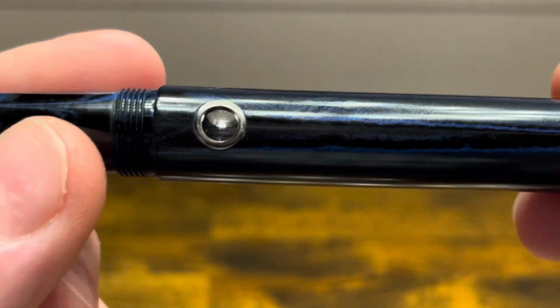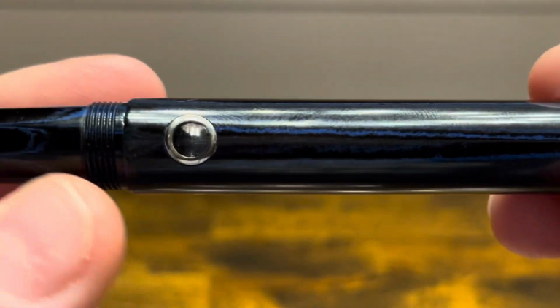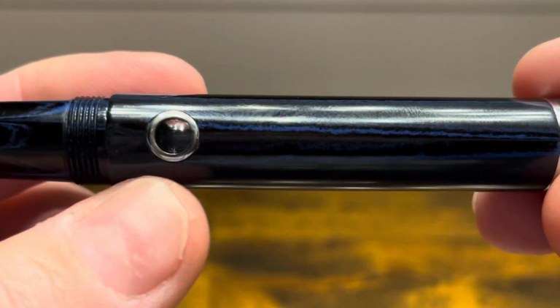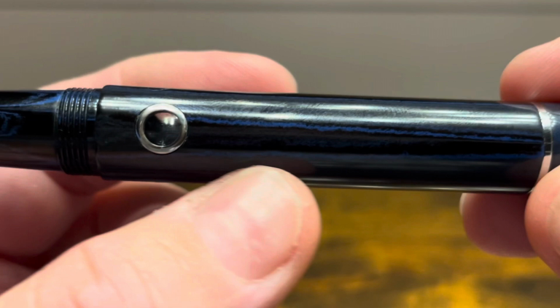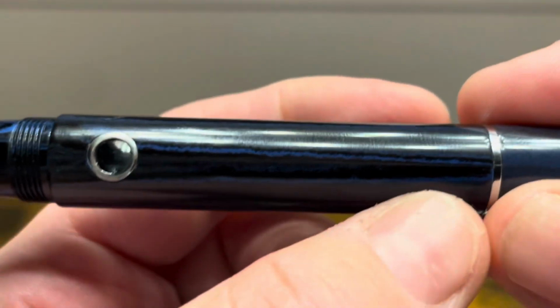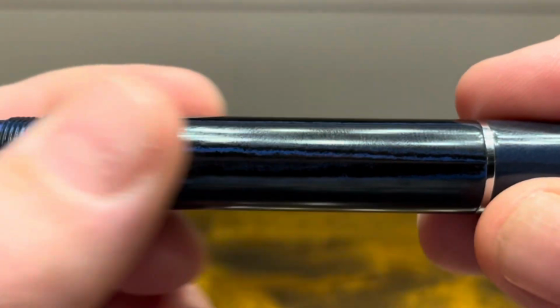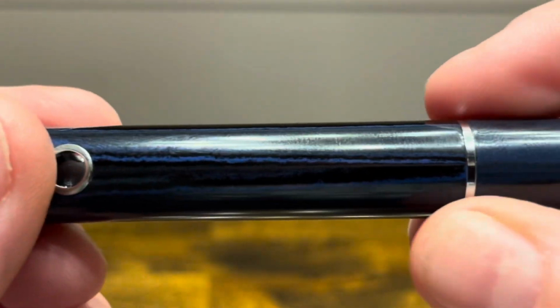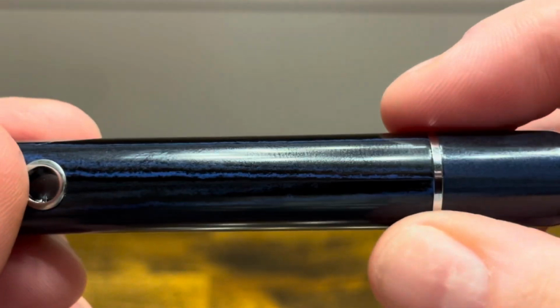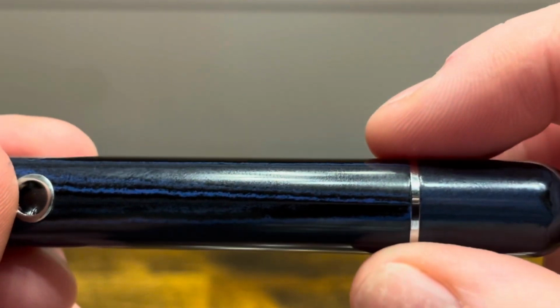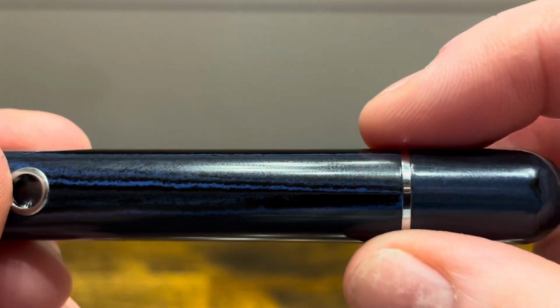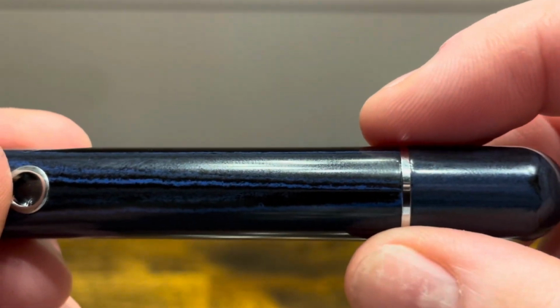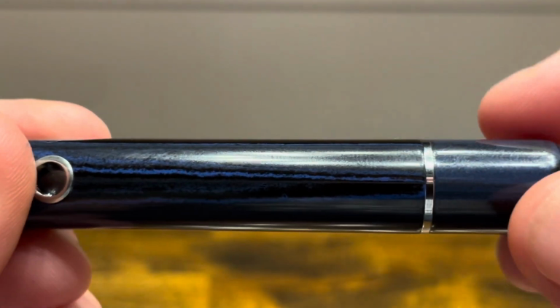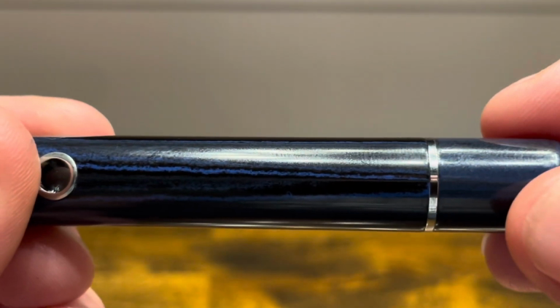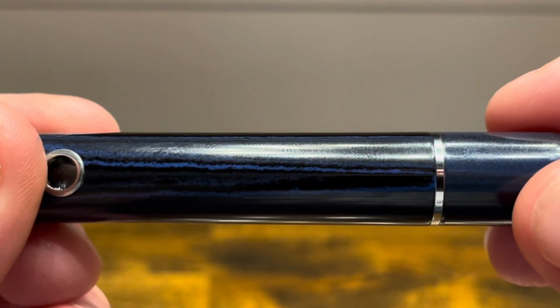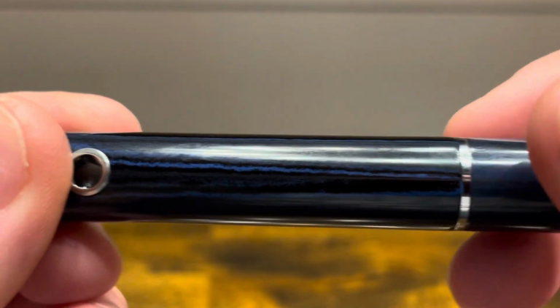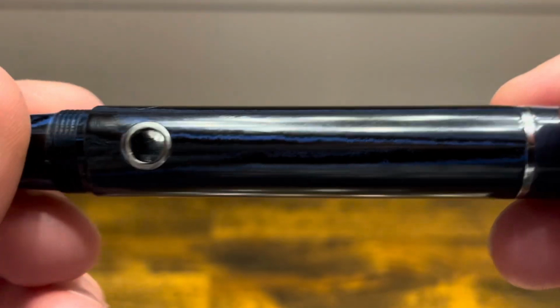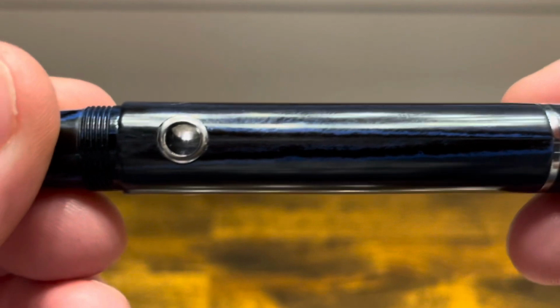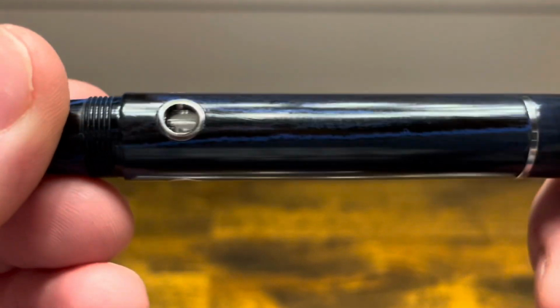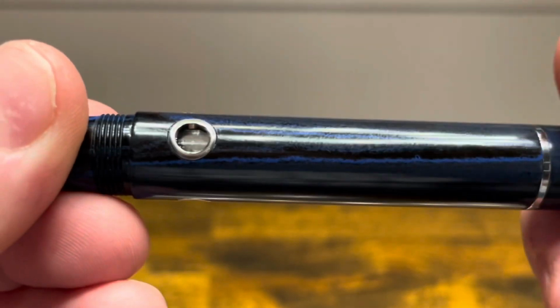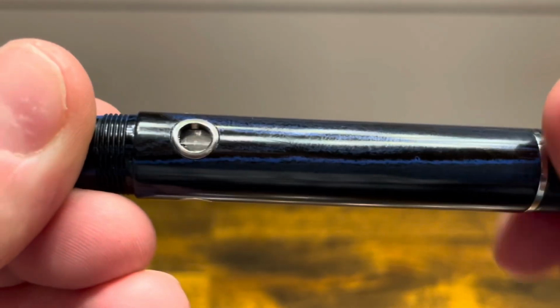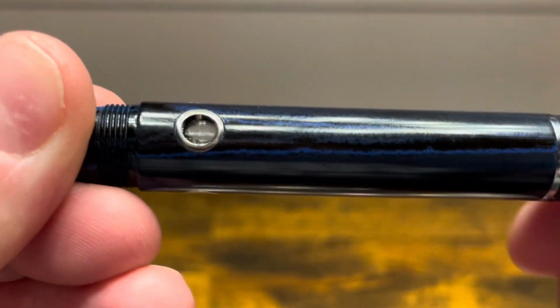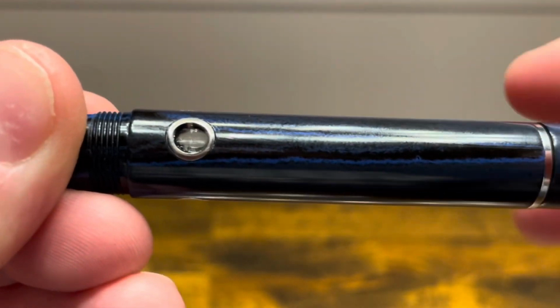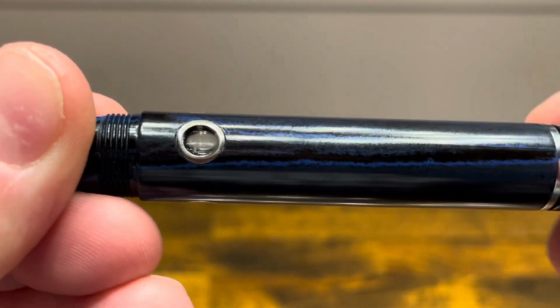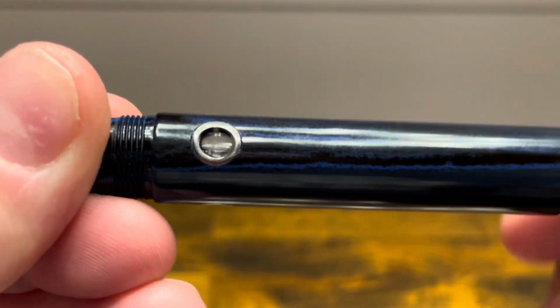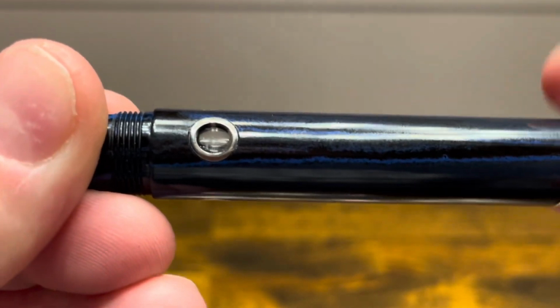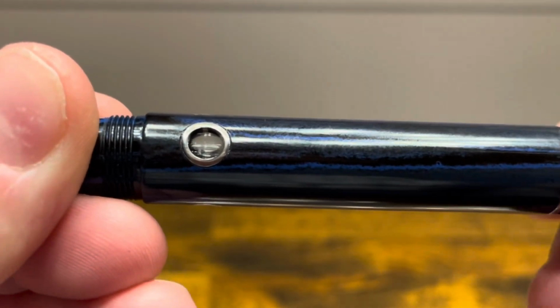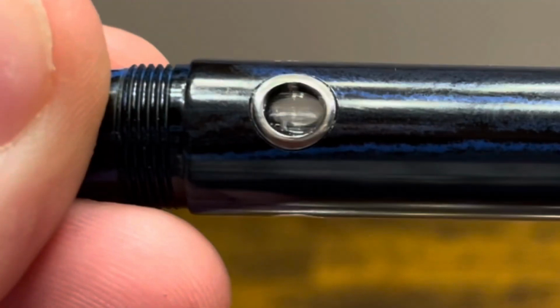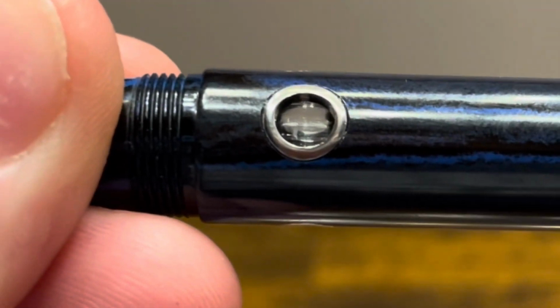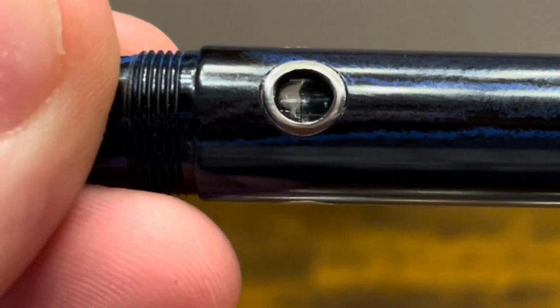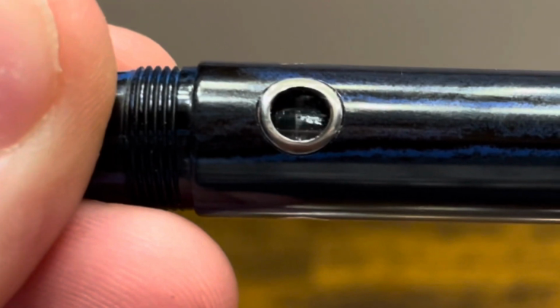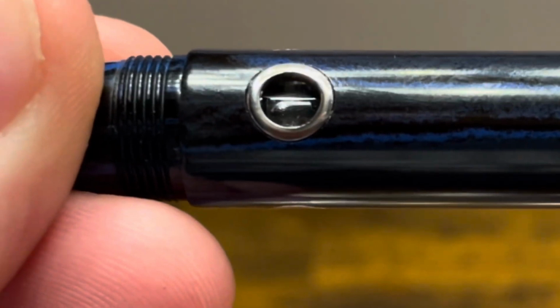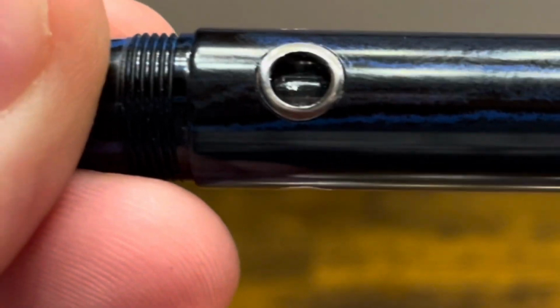The barrel is then straight all the way back to a metal band followed by the piston knob, and if I give the piston knob a twist we can see the piston coming through those porthole shaped ink windows right there.